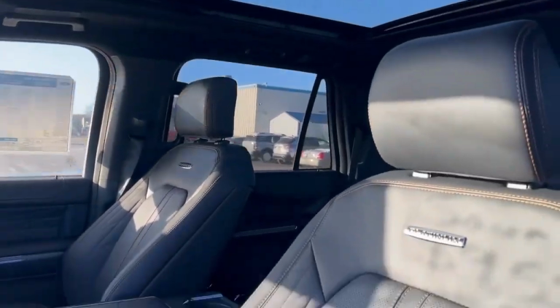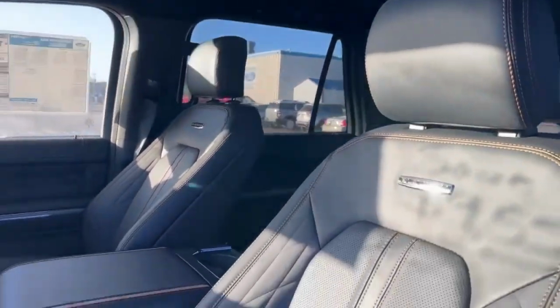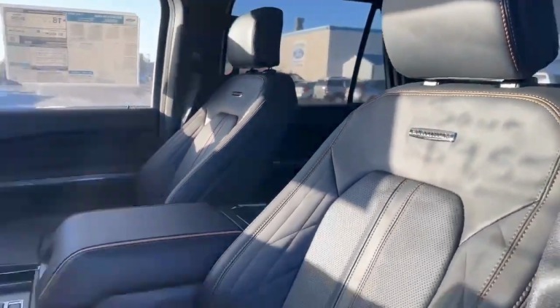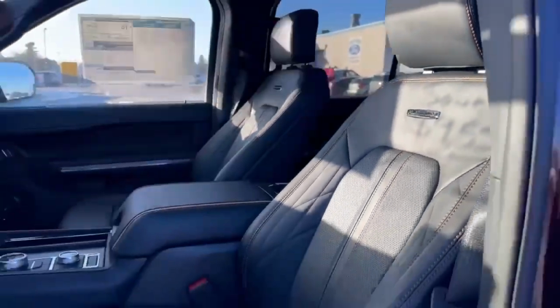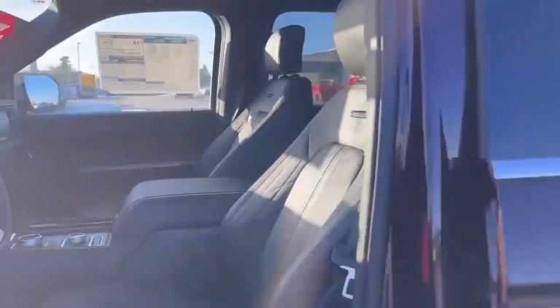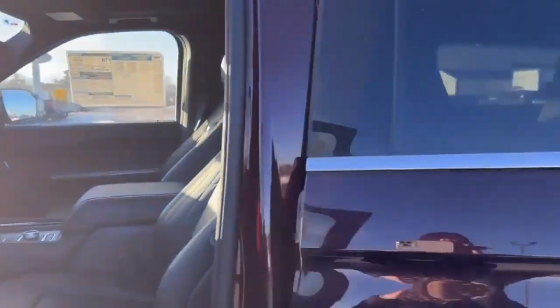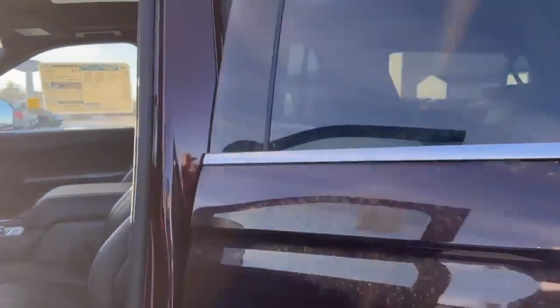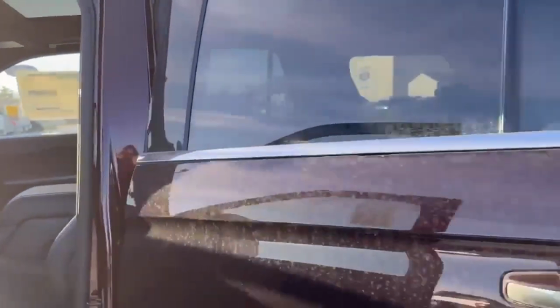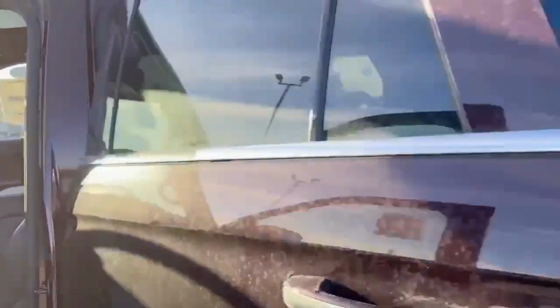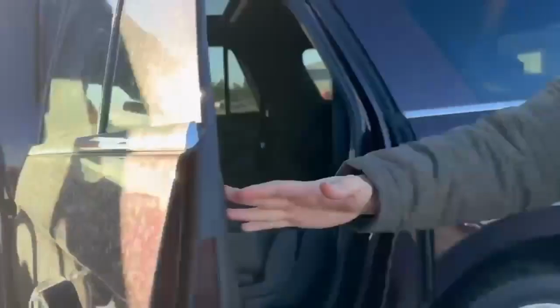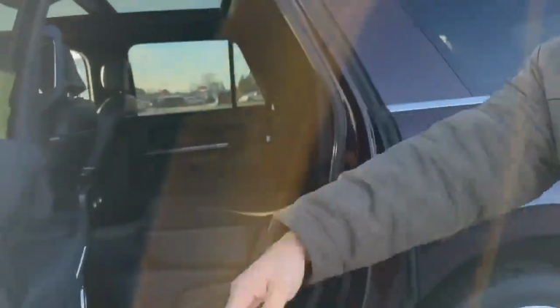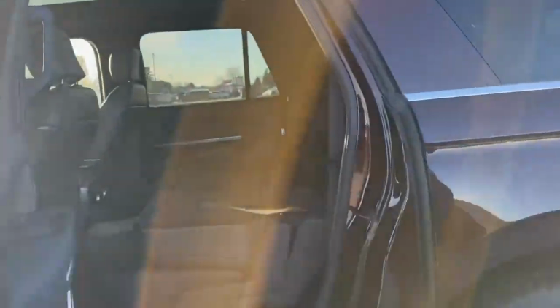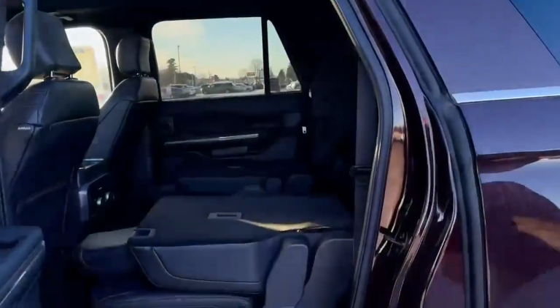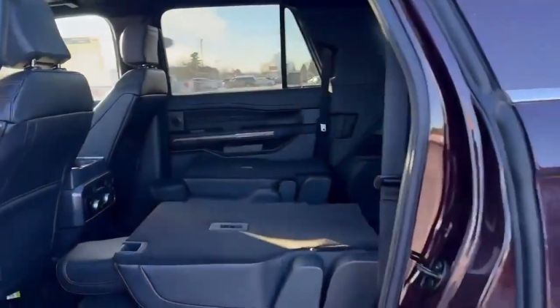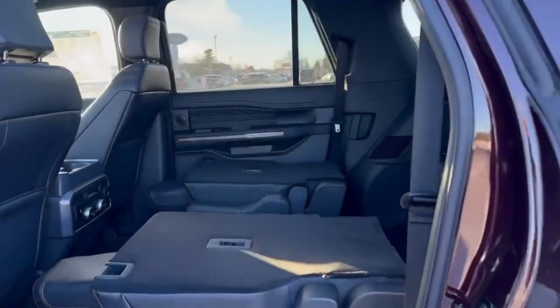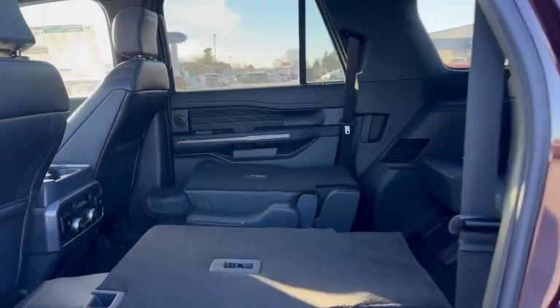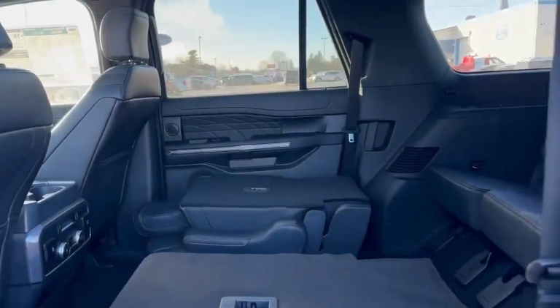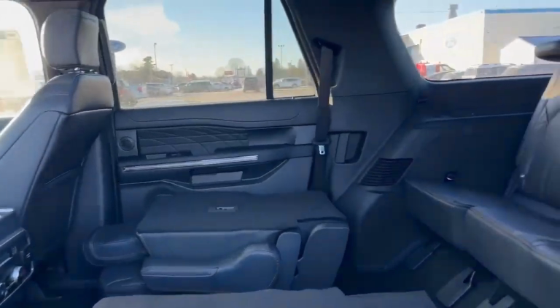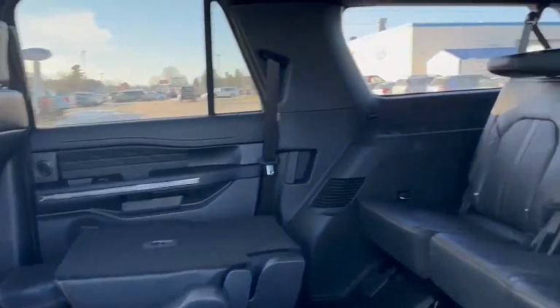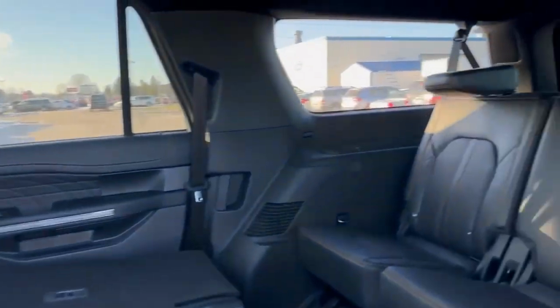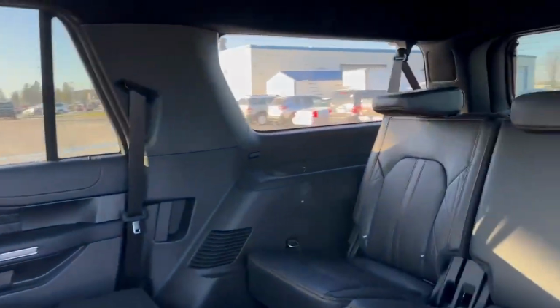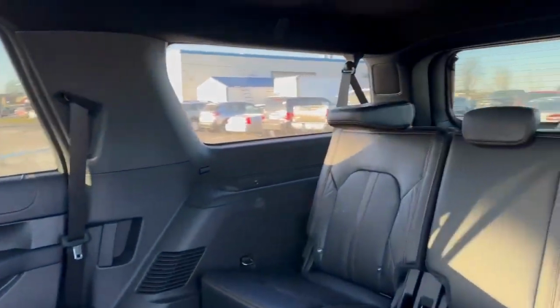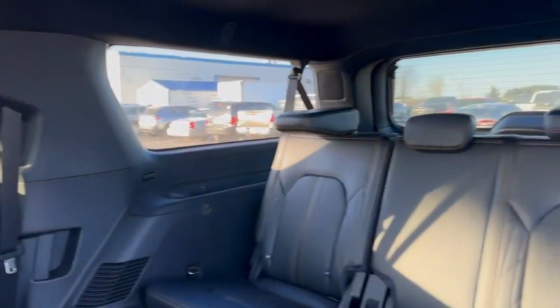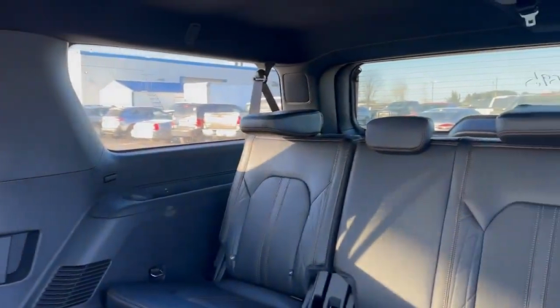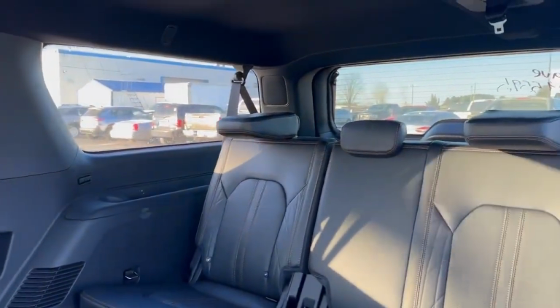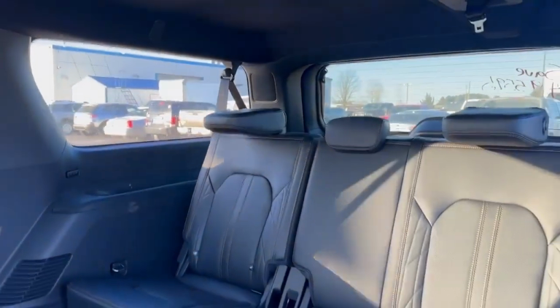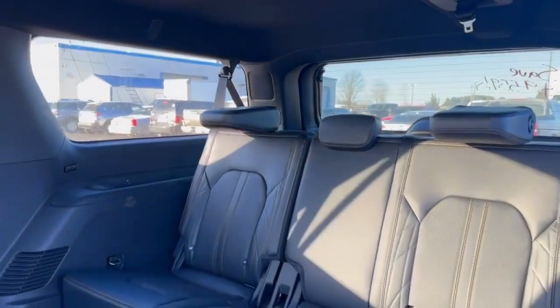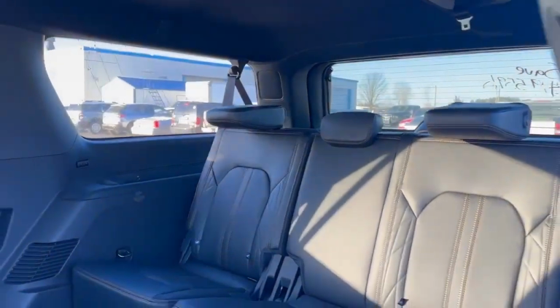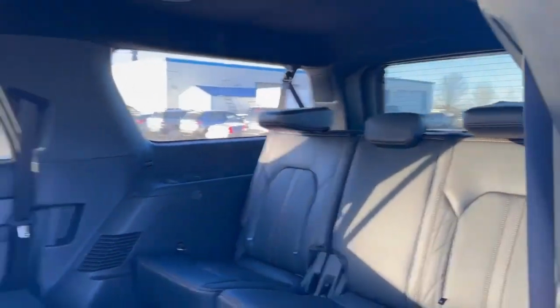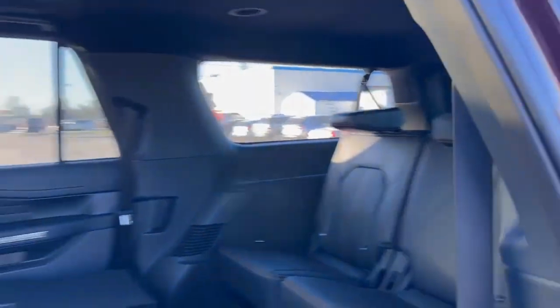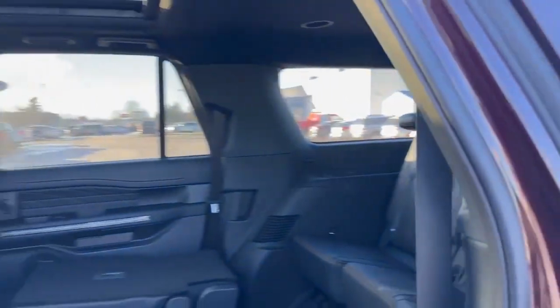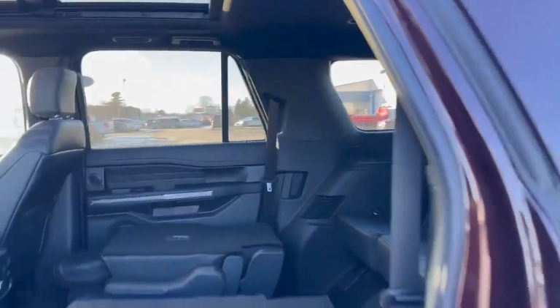Let's go ahead and take a look in the second row here quick. In the second row you do get dual bucket seats. These are heated seats as well, all powered down via a button in the back.